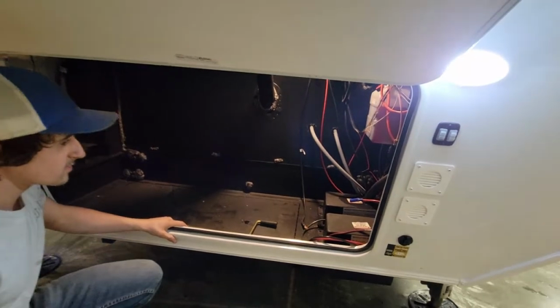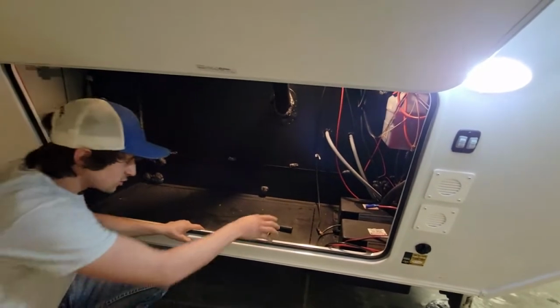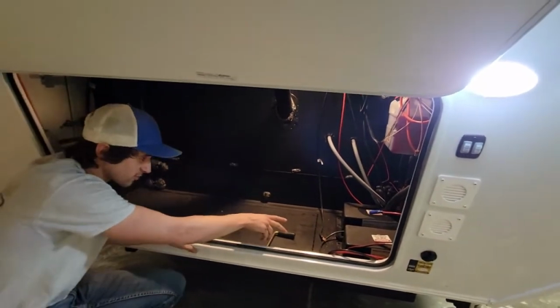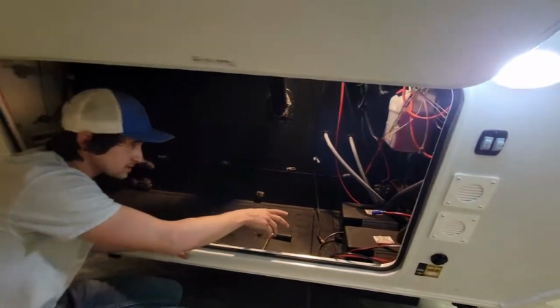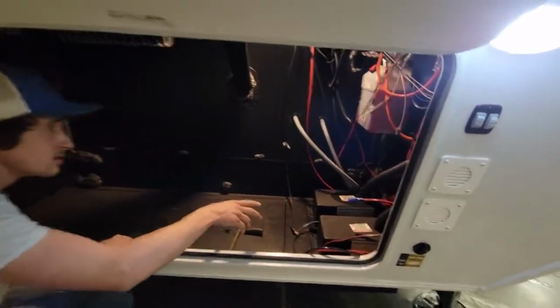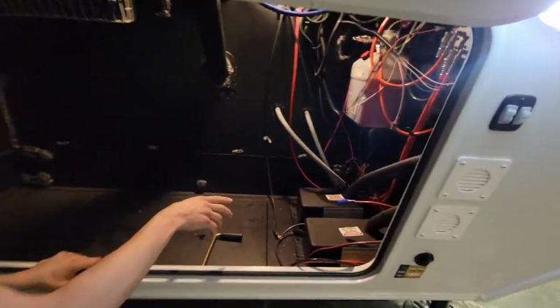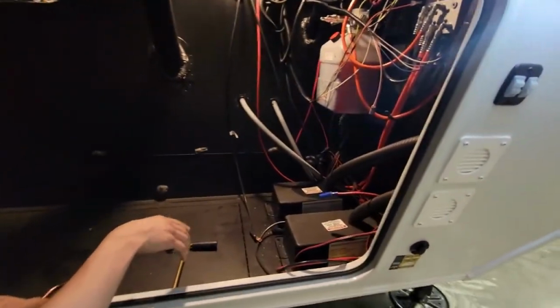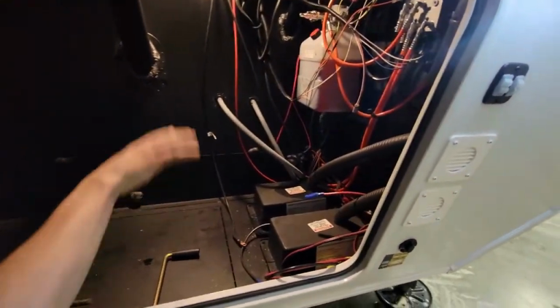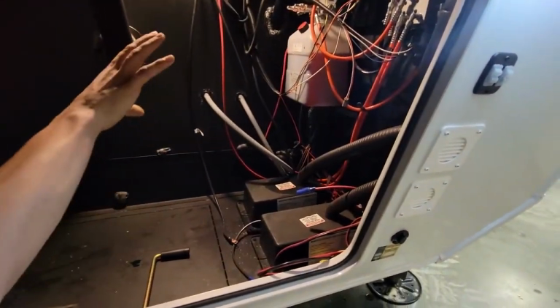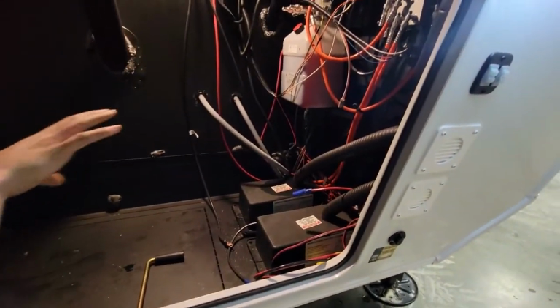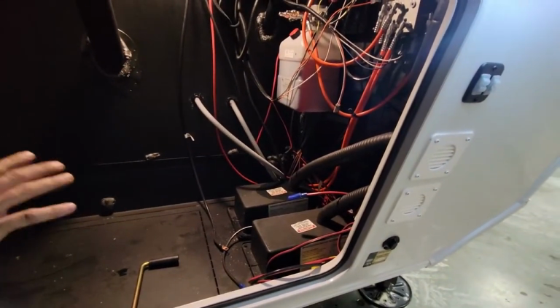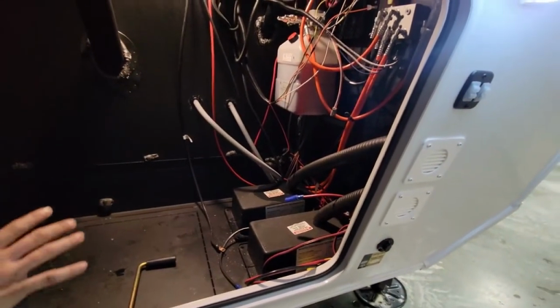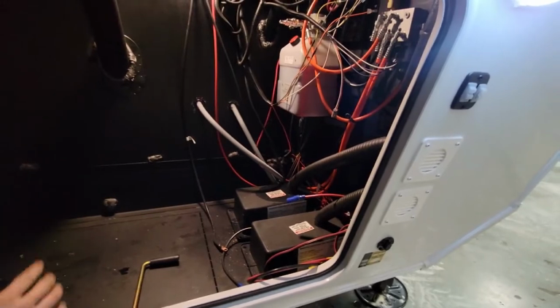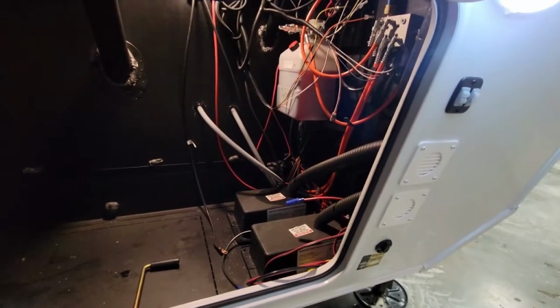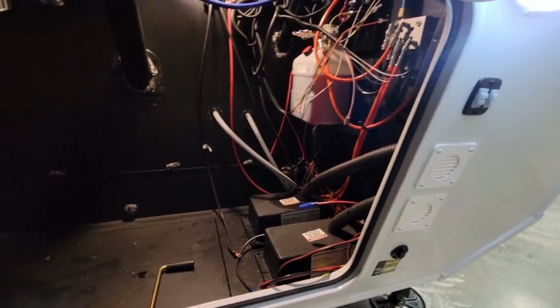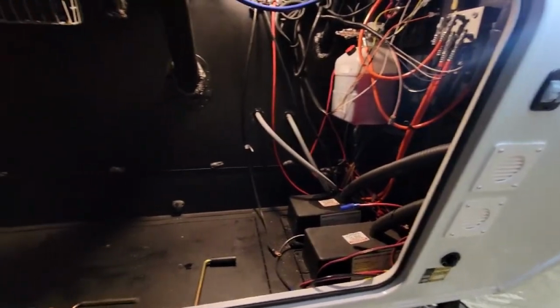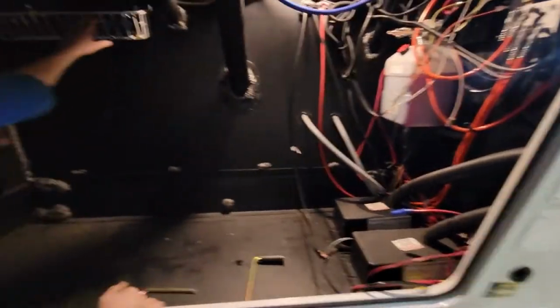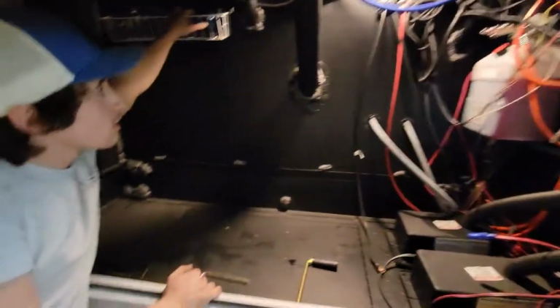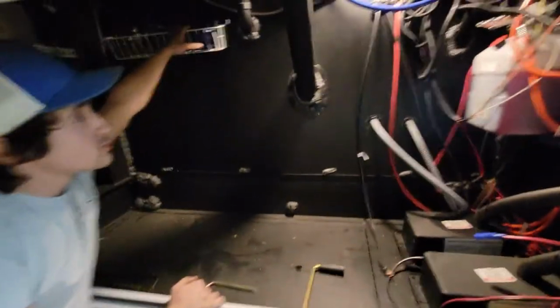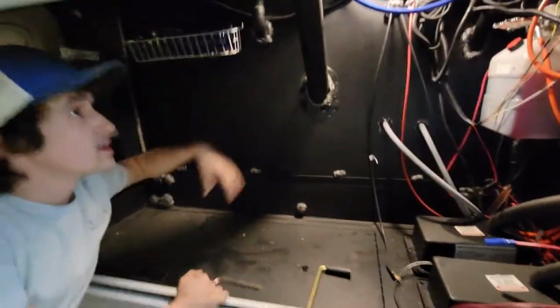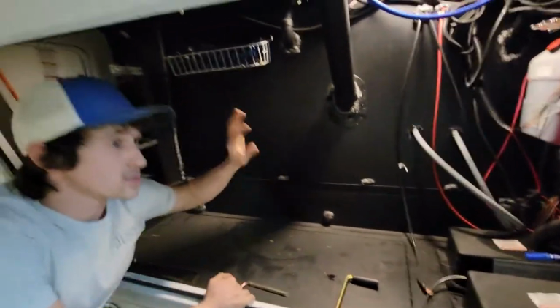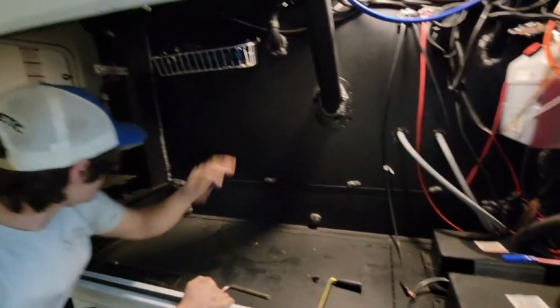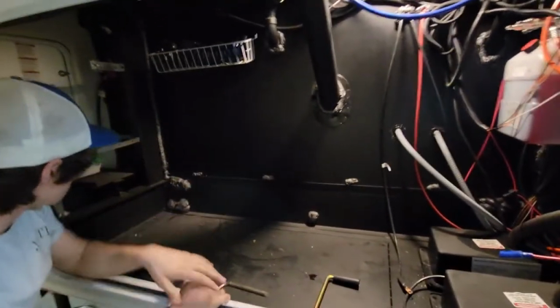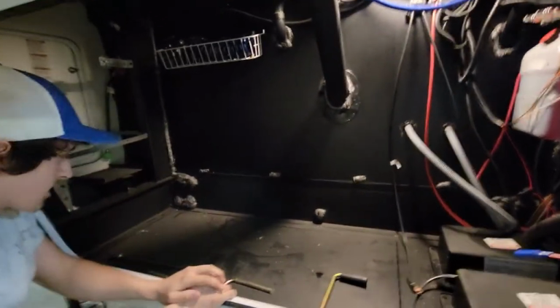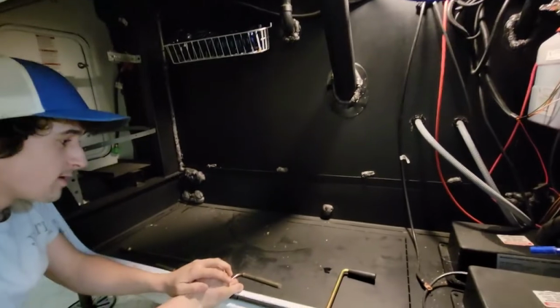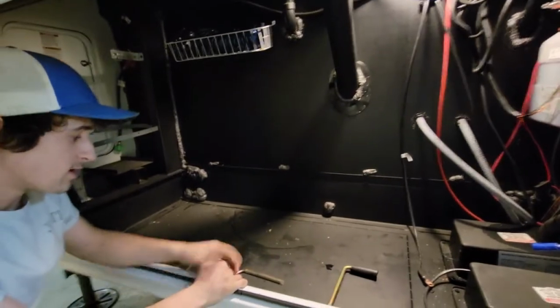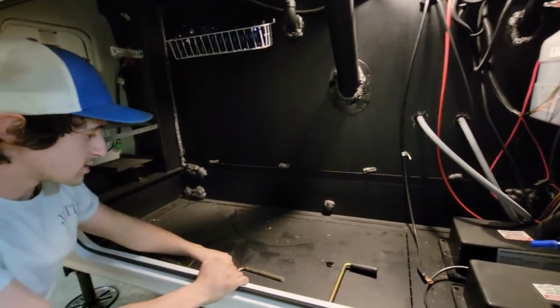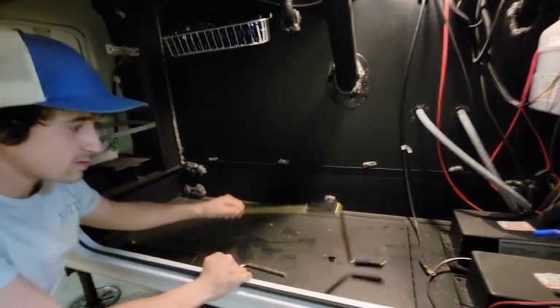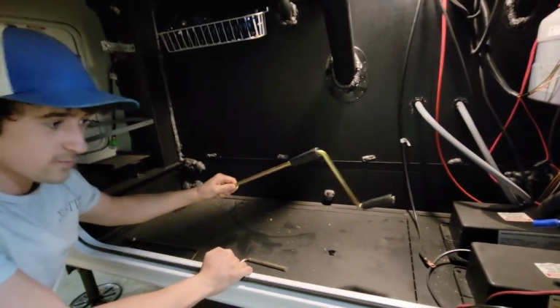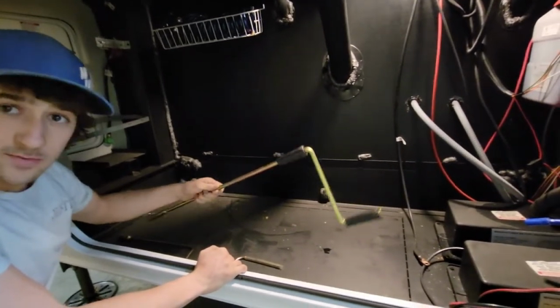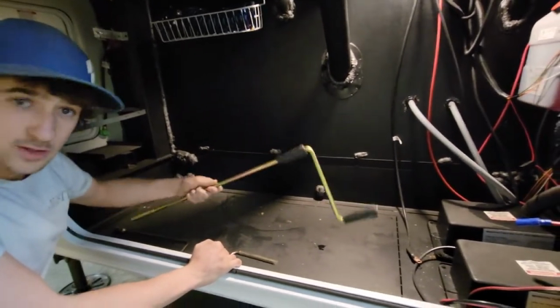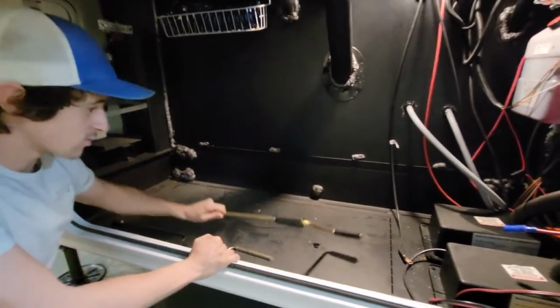There's two battery boxes. Hydraulic pump for the auto level. Lots of space in those spots for your hose, some pipes and stuff like that, and some tools for backup if your electronics don't work.